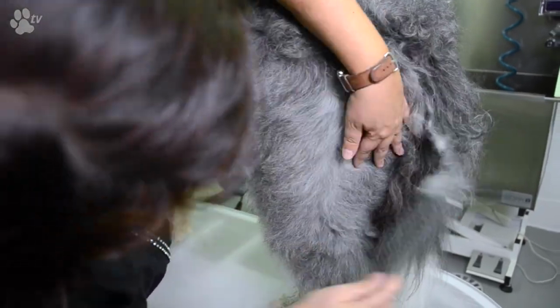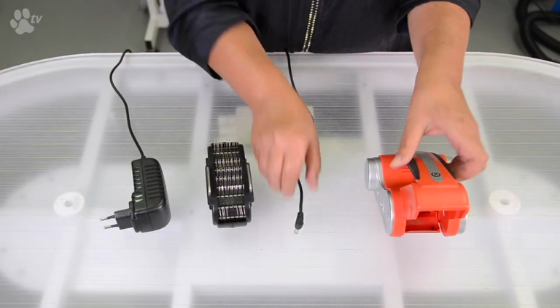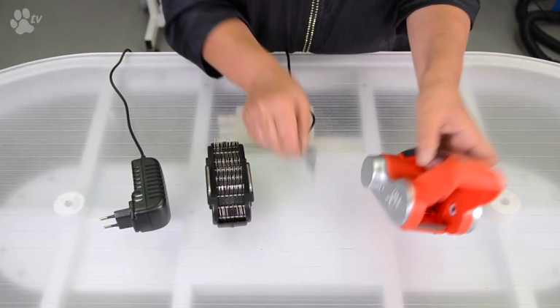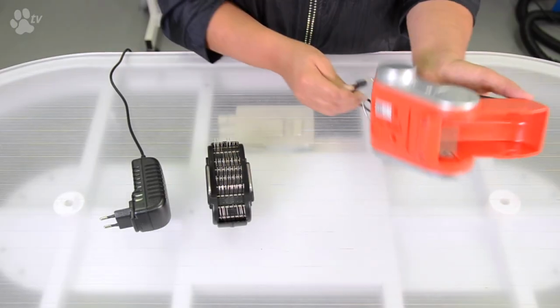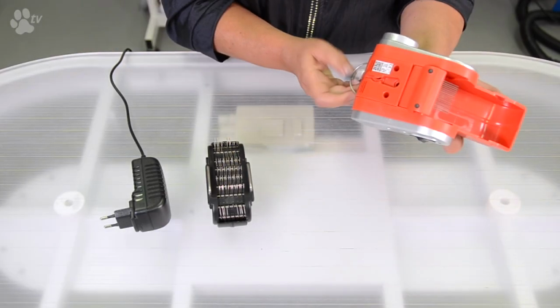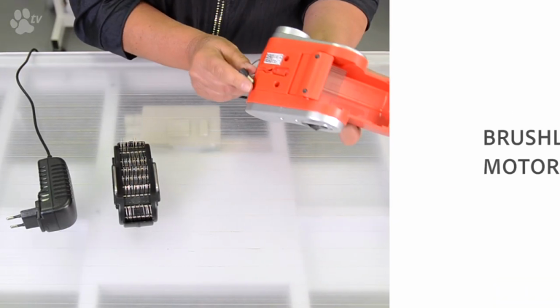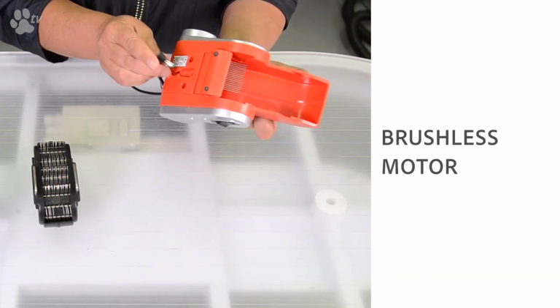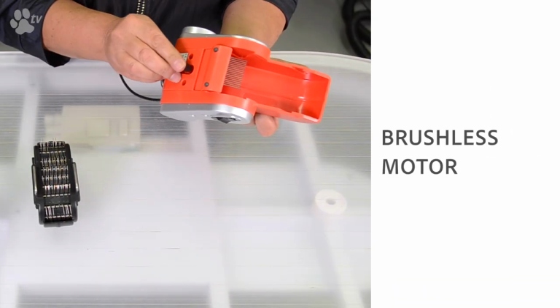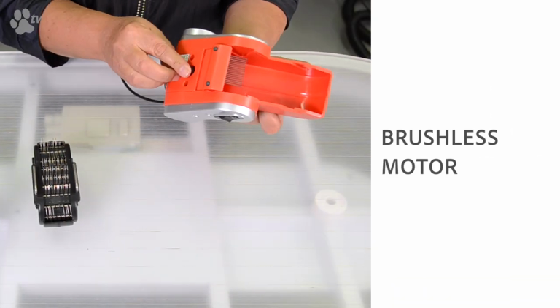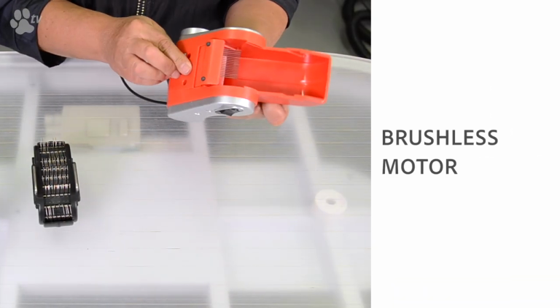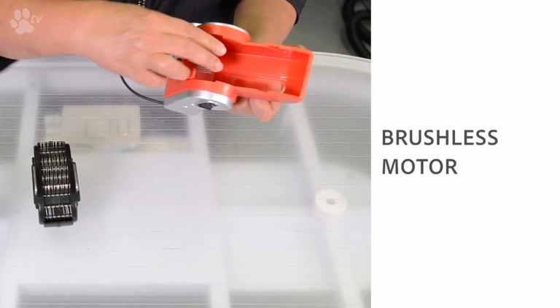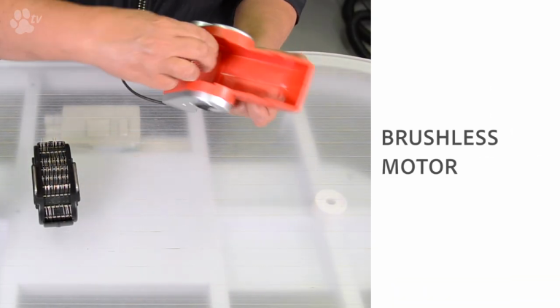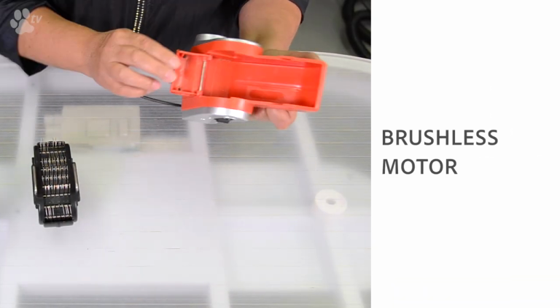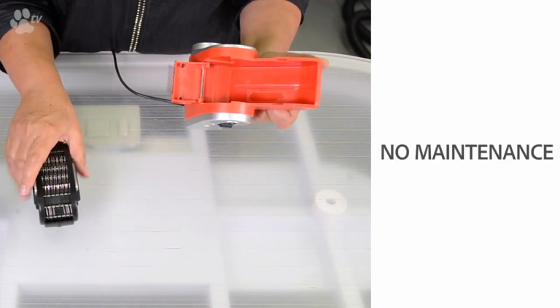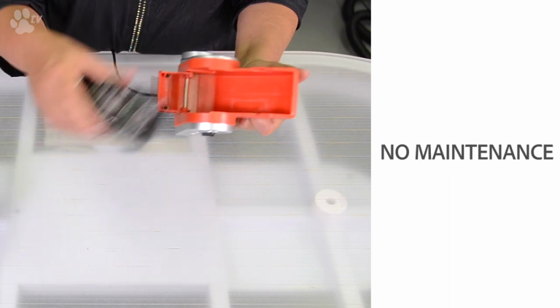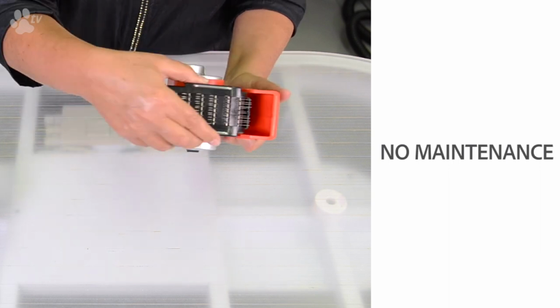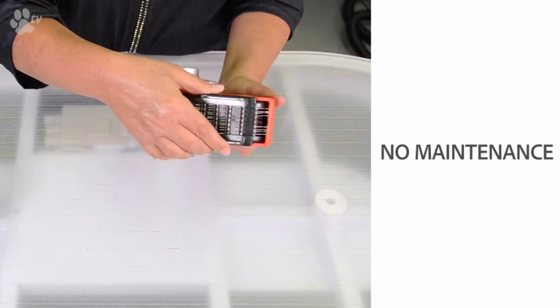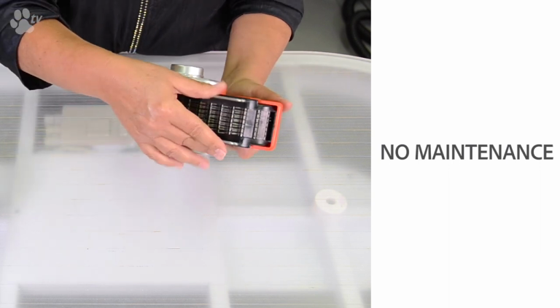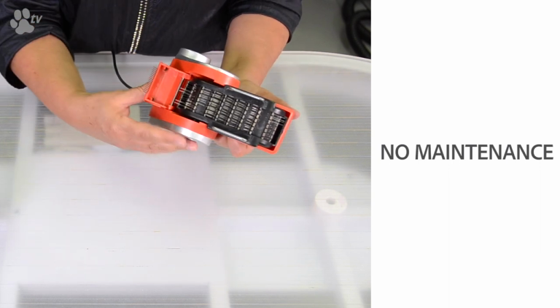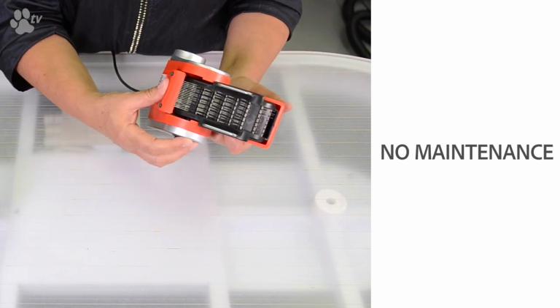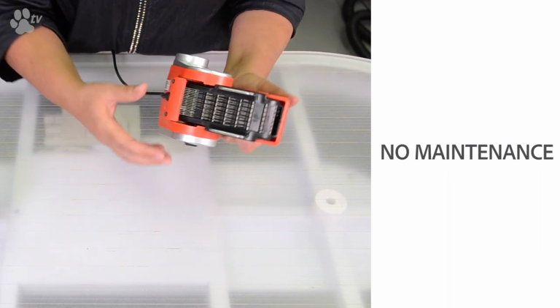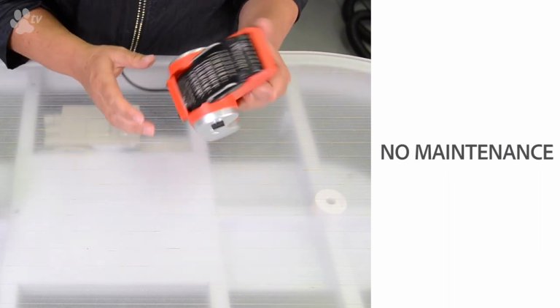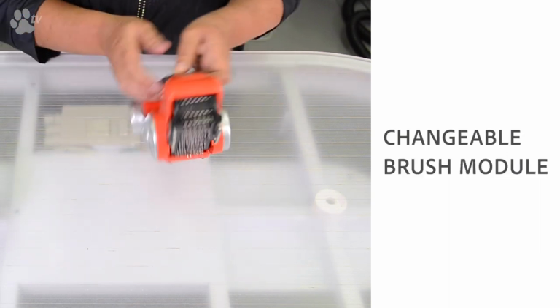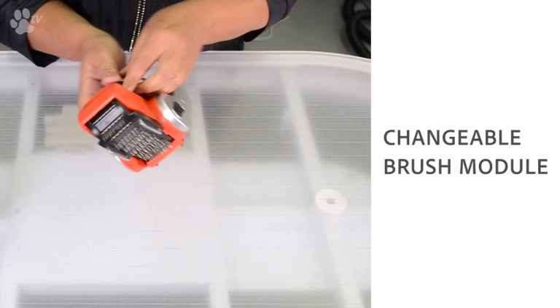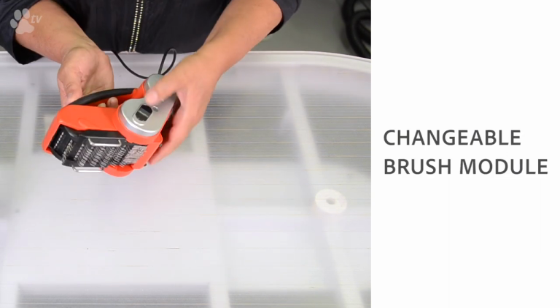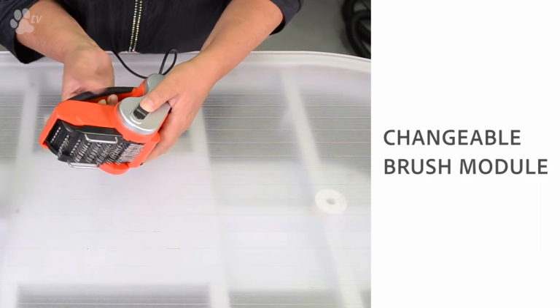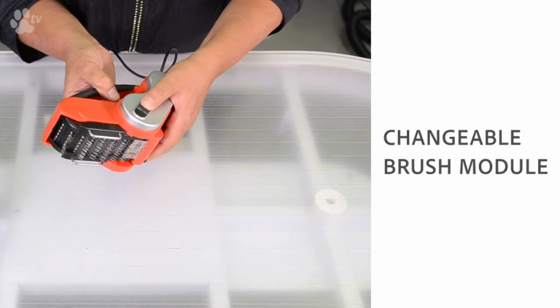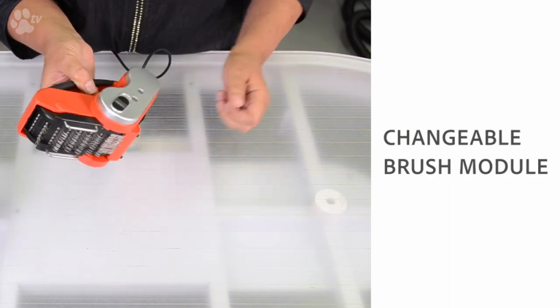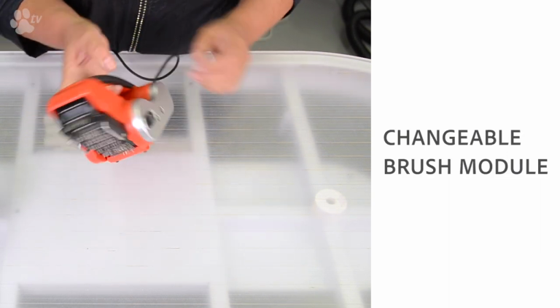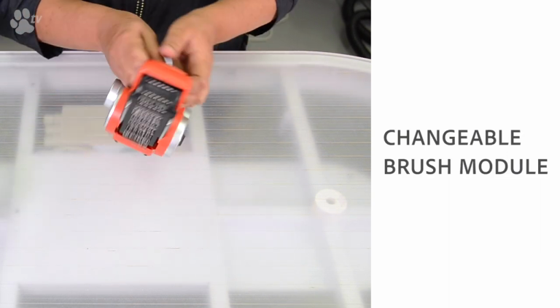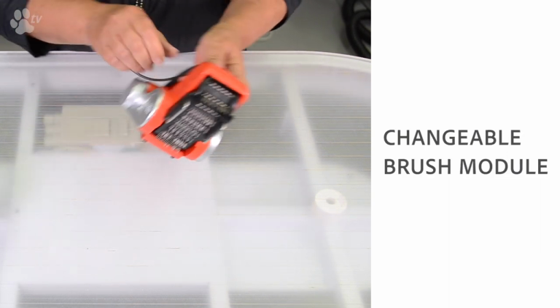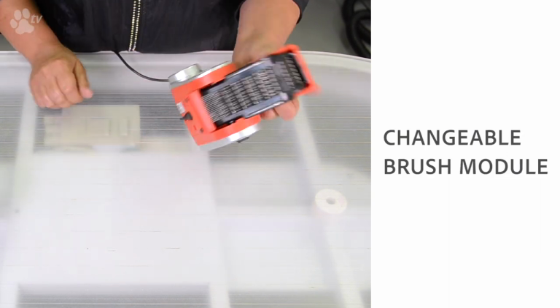The Matti's motor is brushless so it doesn't need any maintenance. And you can change the brush module.